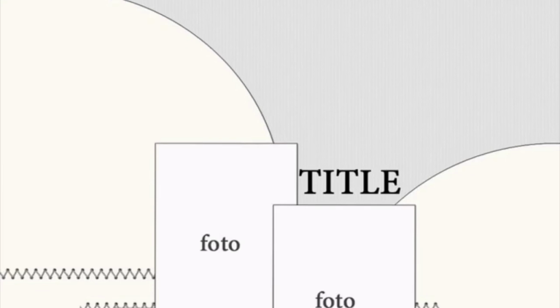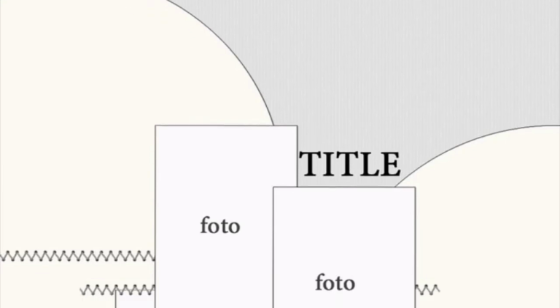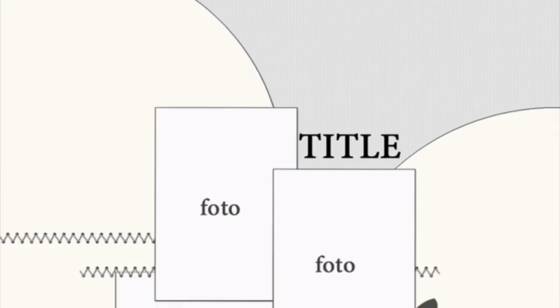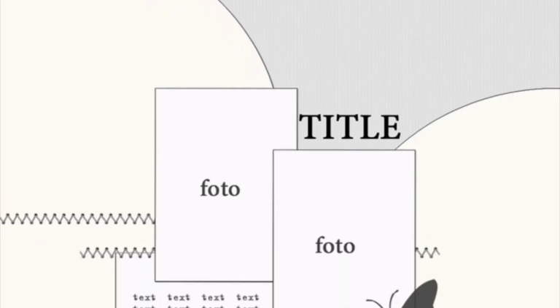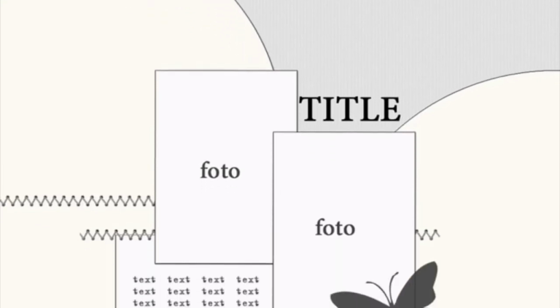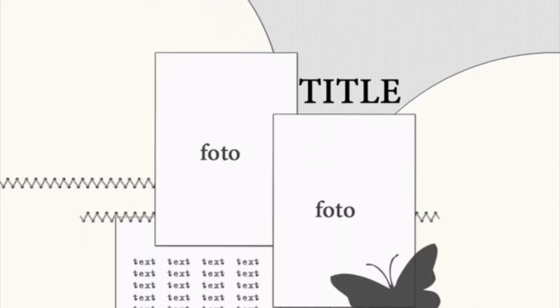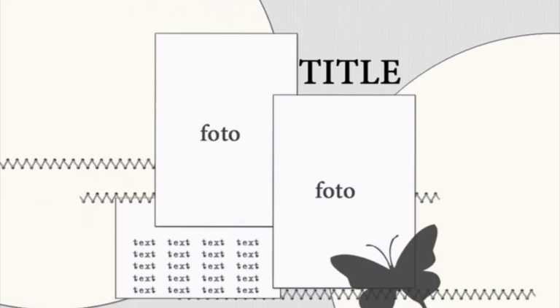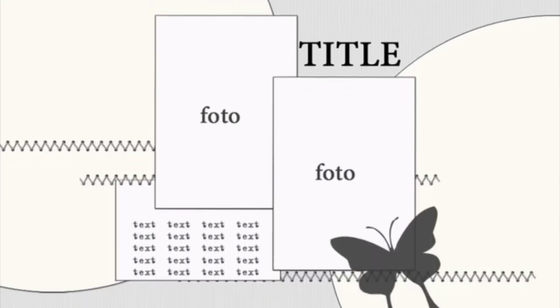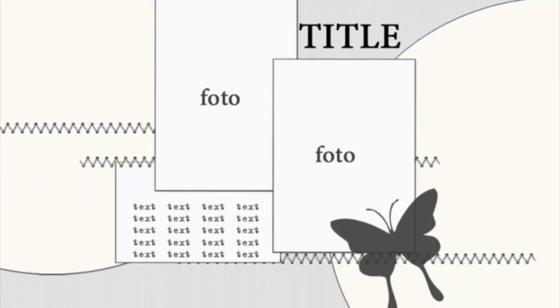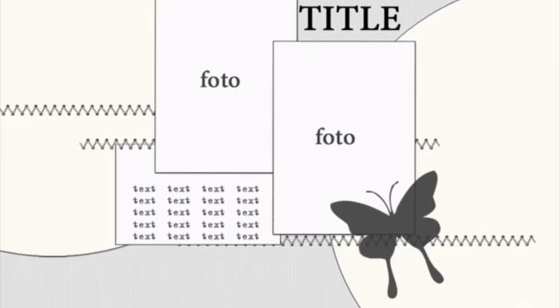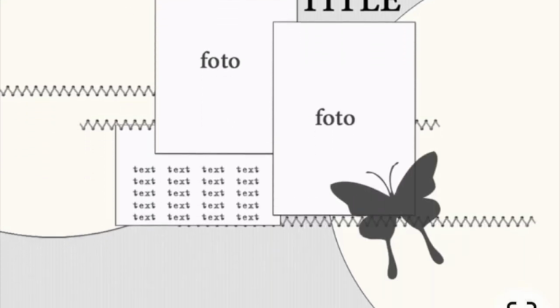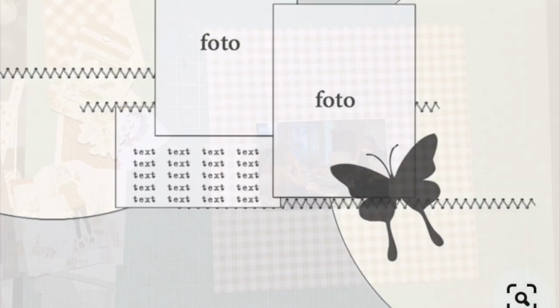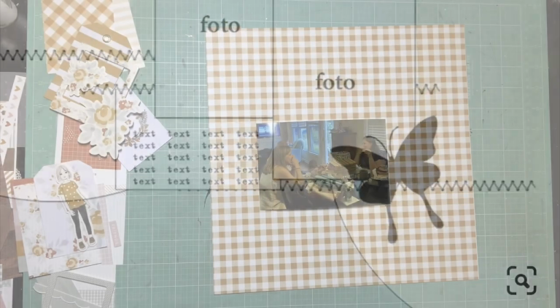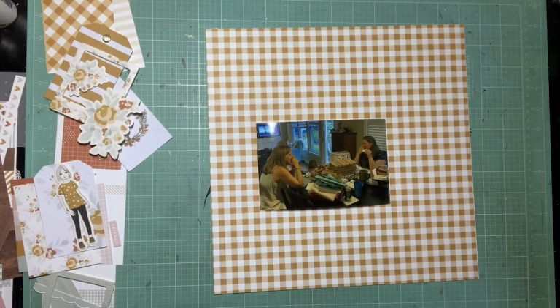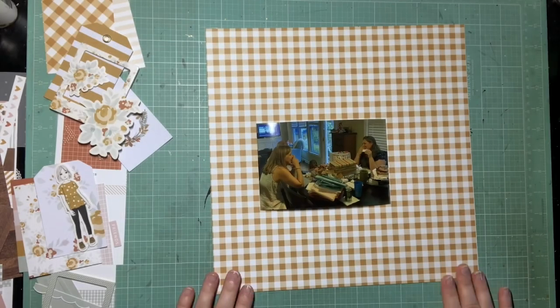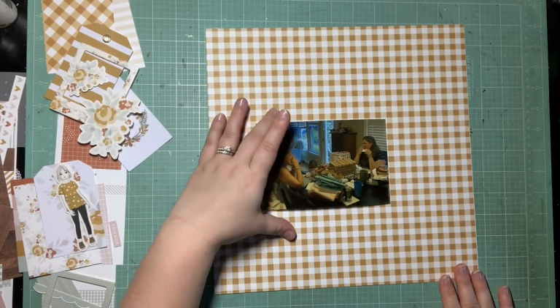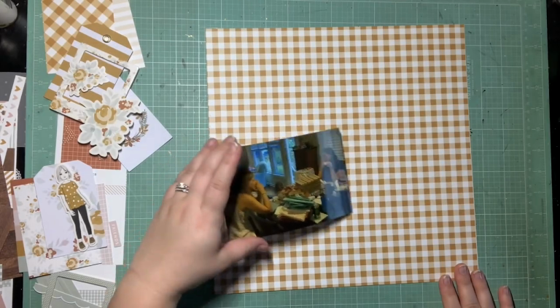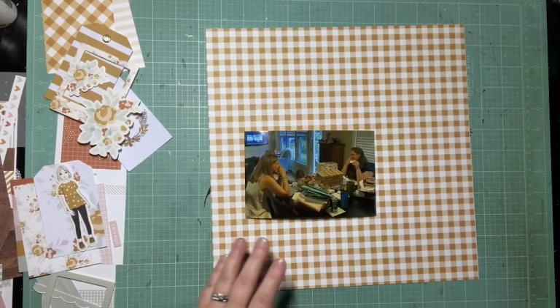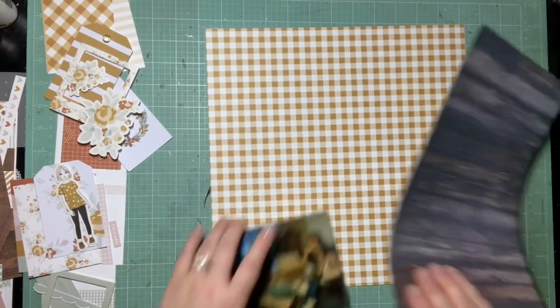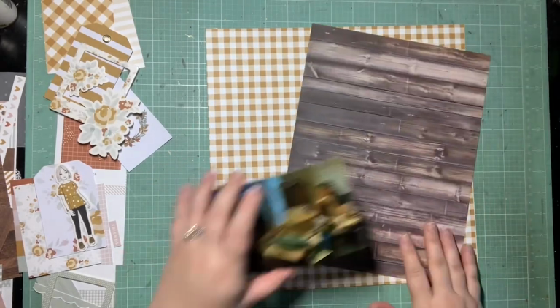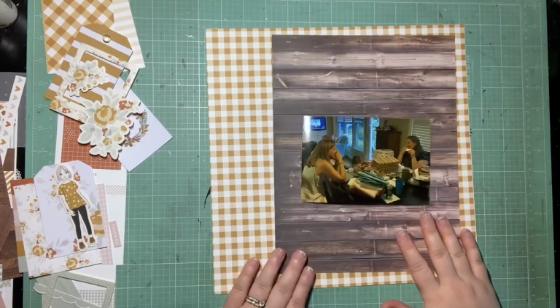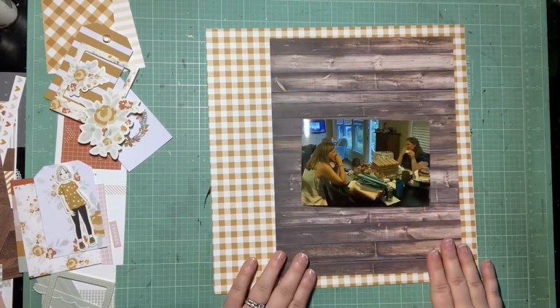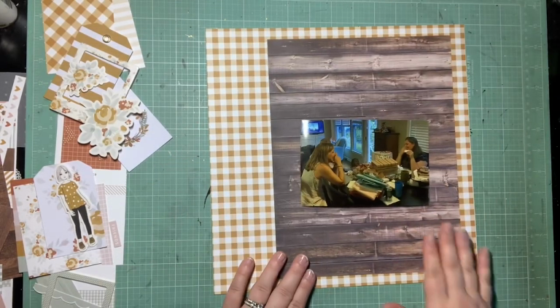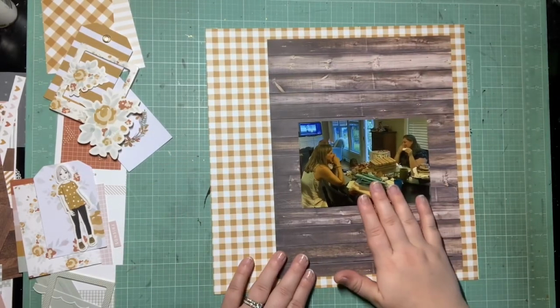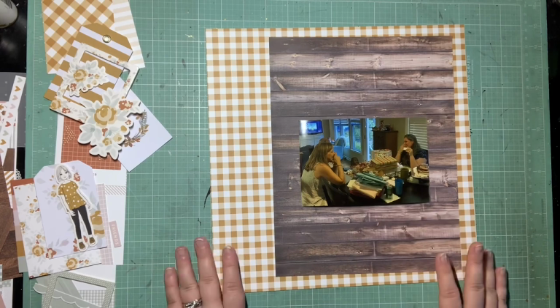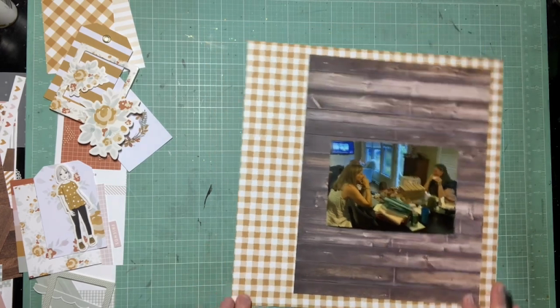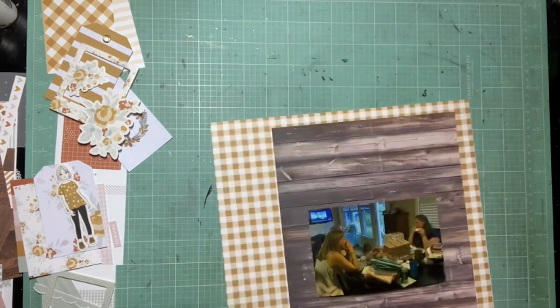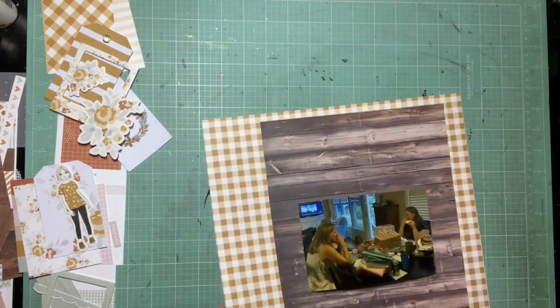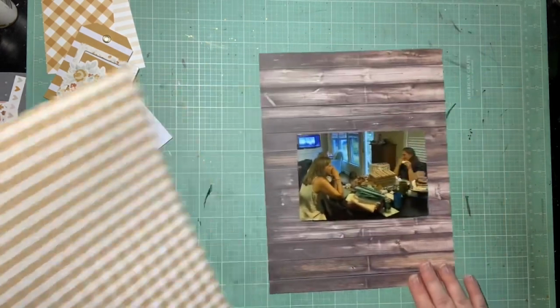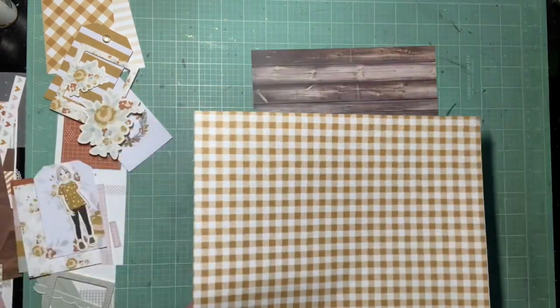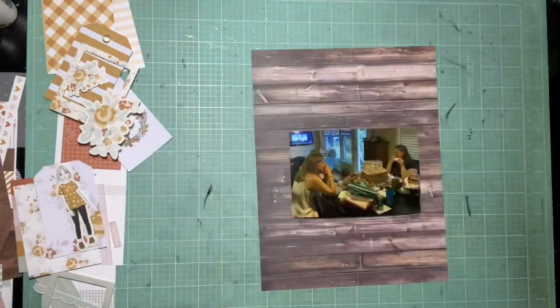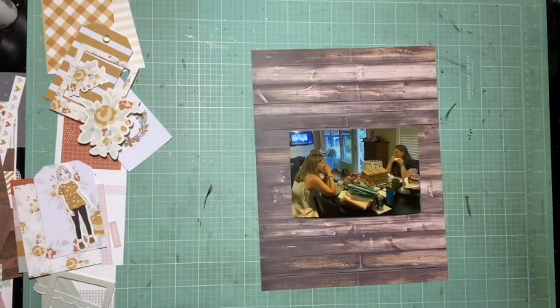Hey guys, it's Kelsey. I'm back with another scrapbooking process video and today is Stretch the Sketch. So this is the sketch we're using today — it's a 12 by 12. I'm going to squish it down into an 8.5 by 11. I already have my 8.5 by 11 wood grain.